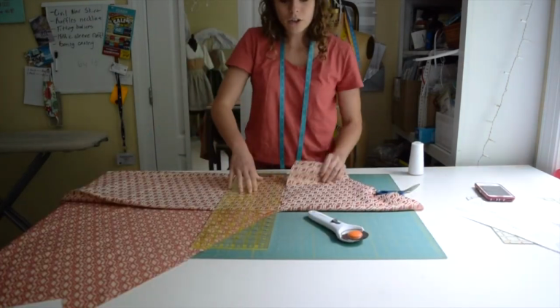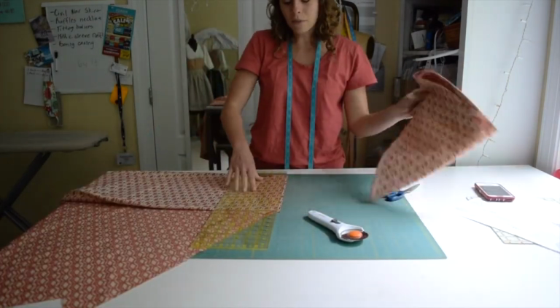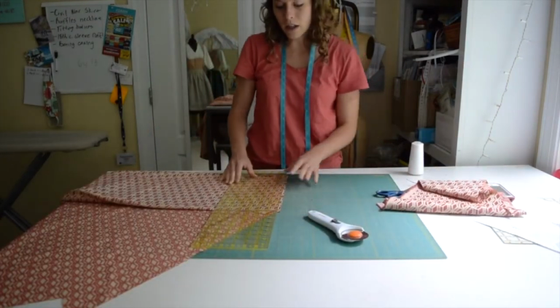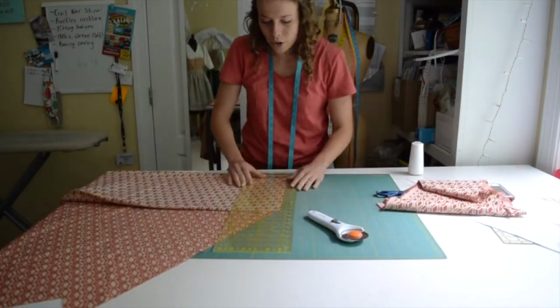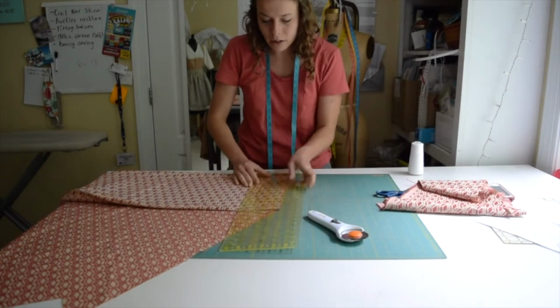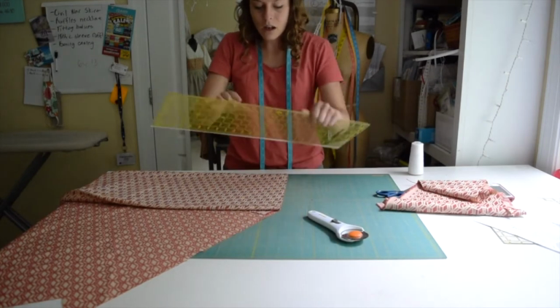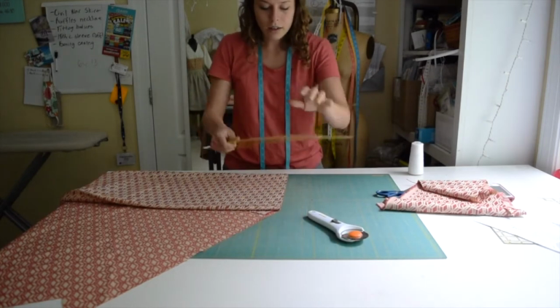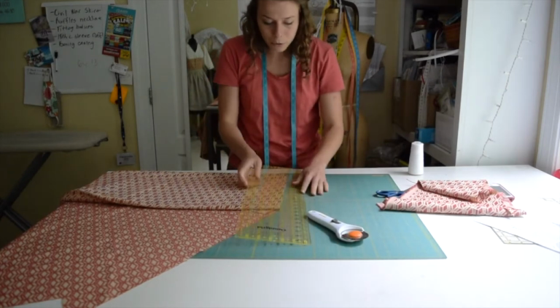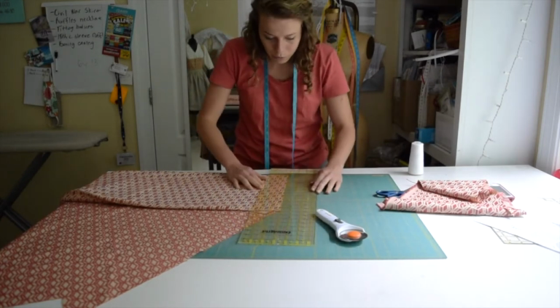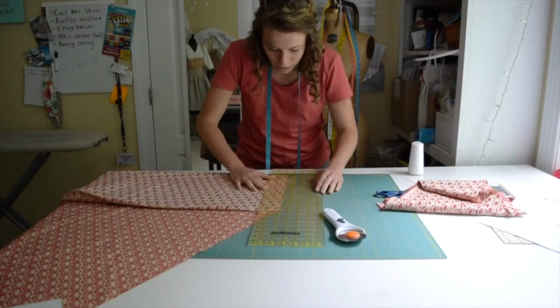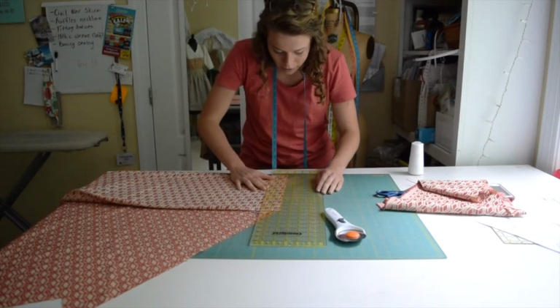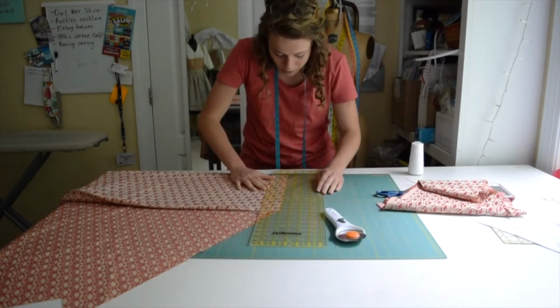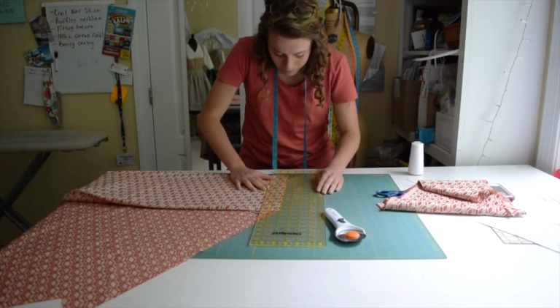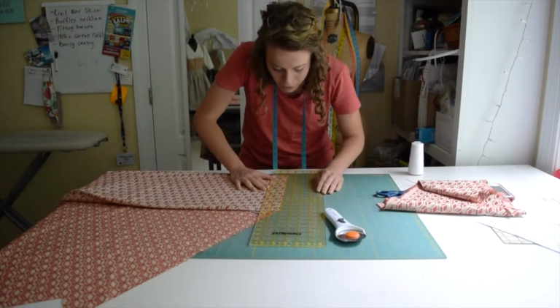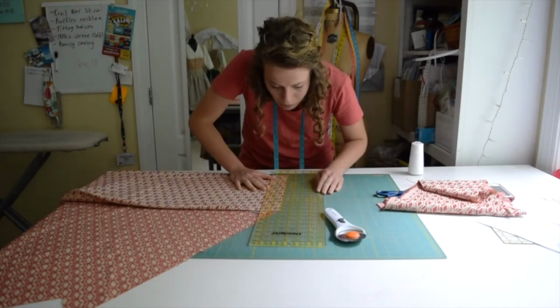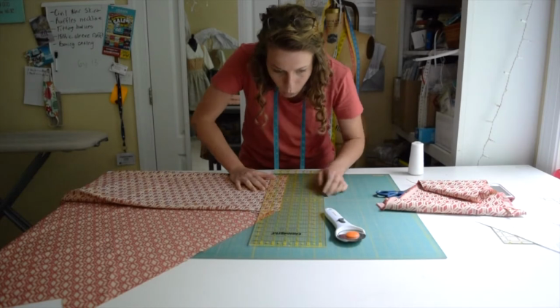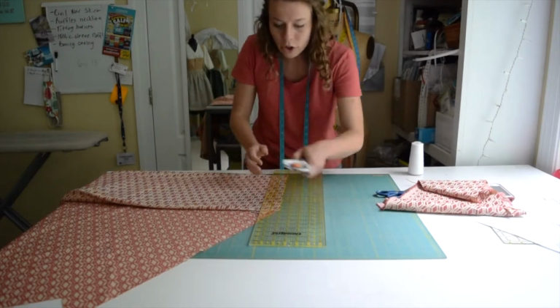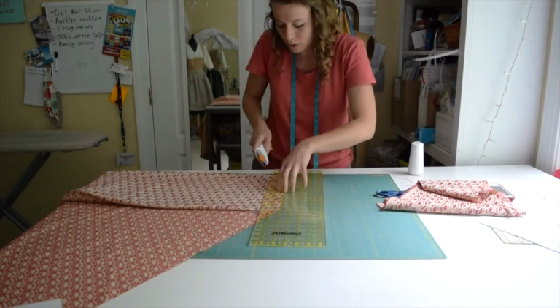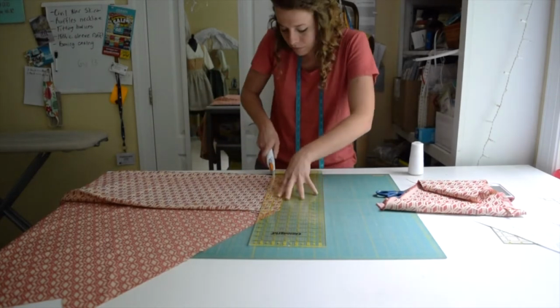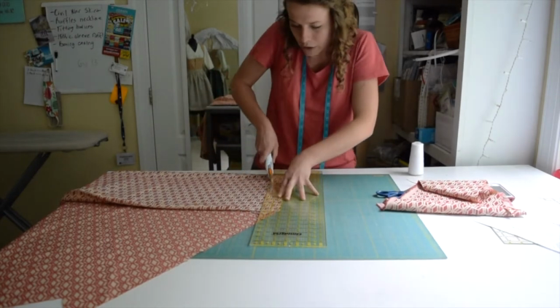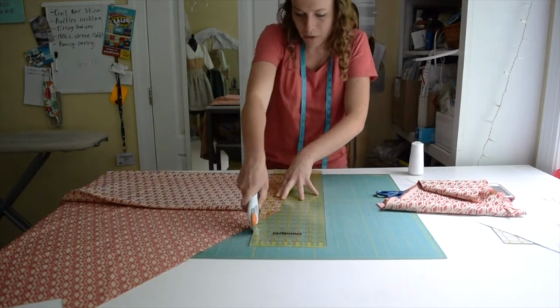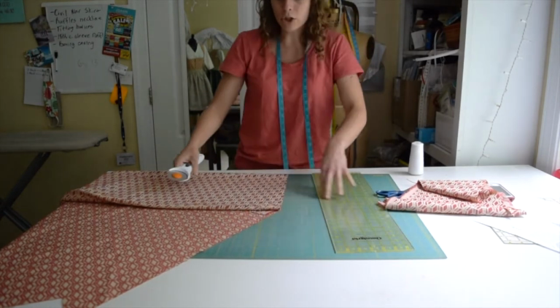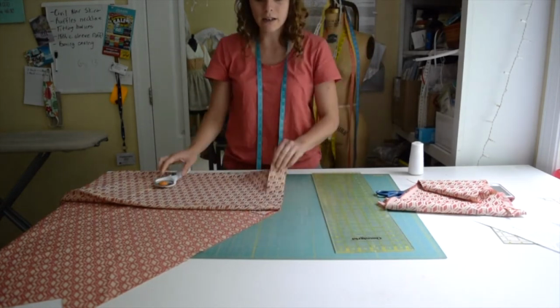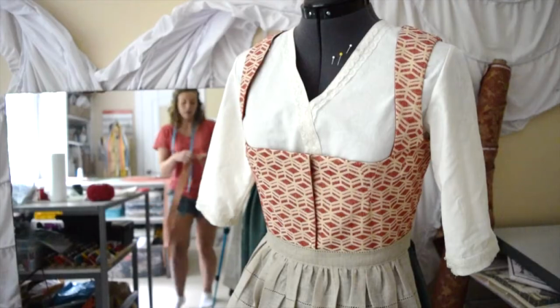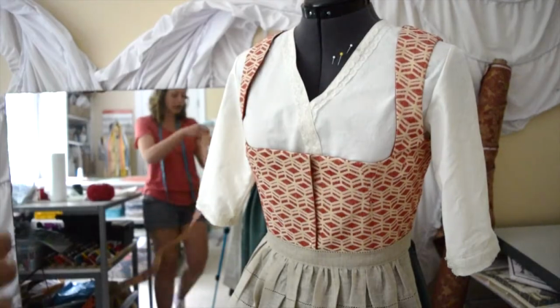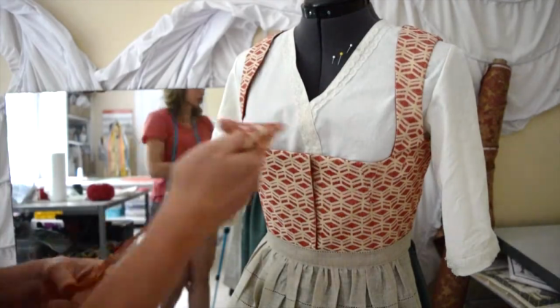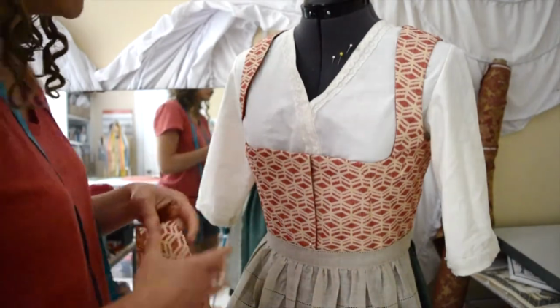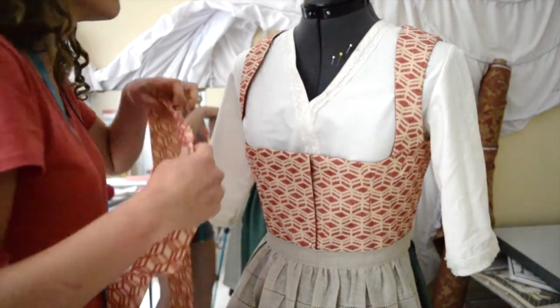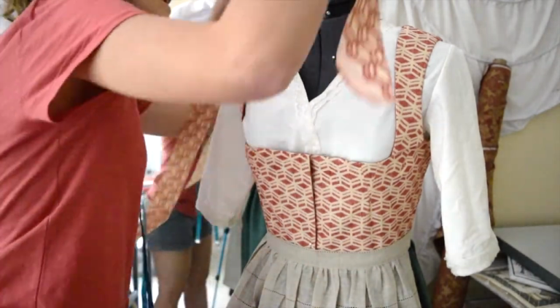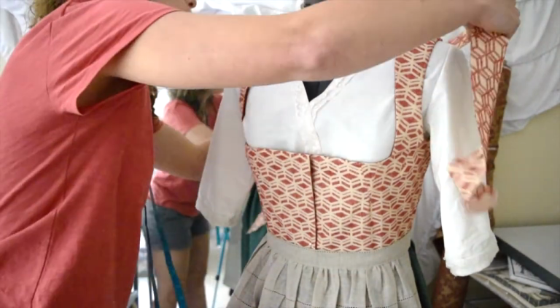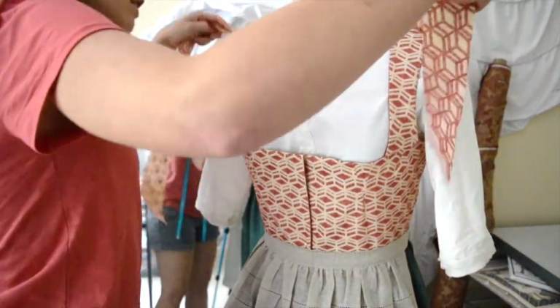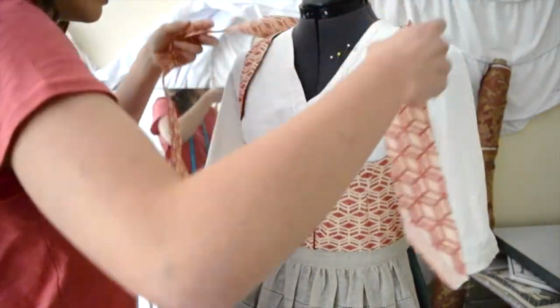So I'm going to cut it at two inches because I want to fold over both sides a half an inch to make it one inch total, because I don't want the trim to be too big. And then checking to make sure my two-inch strip is actually long enough.